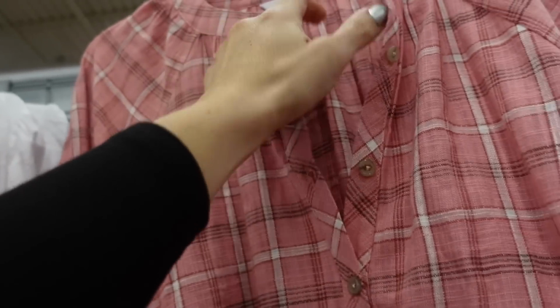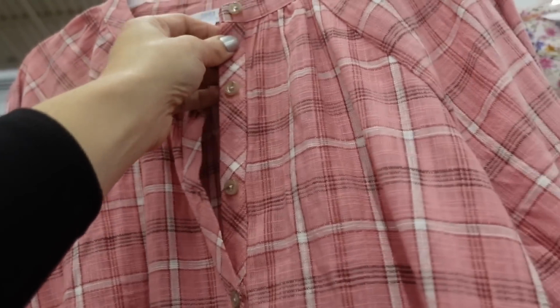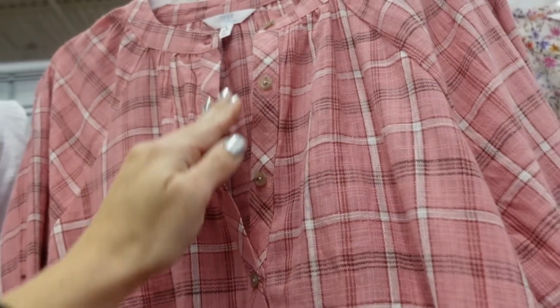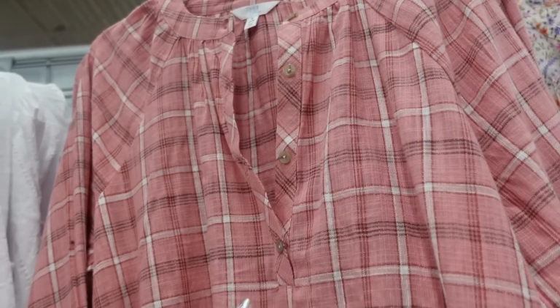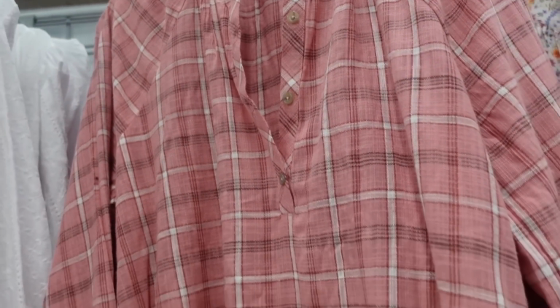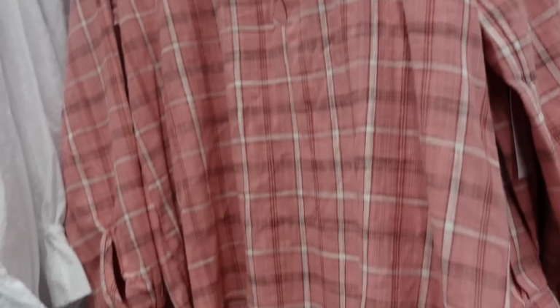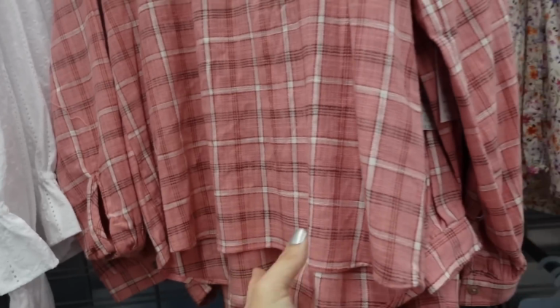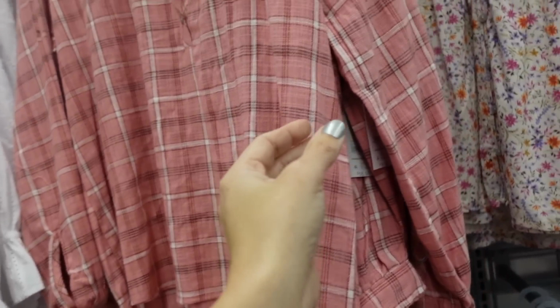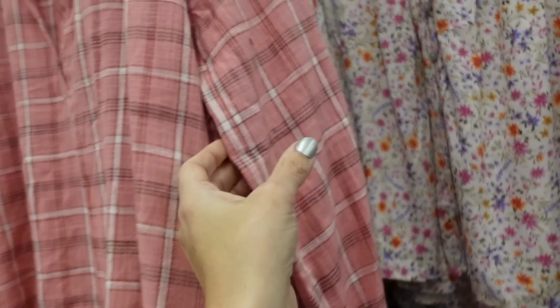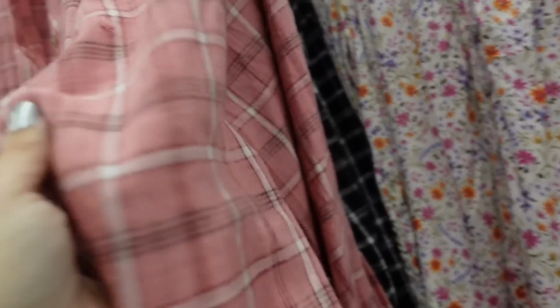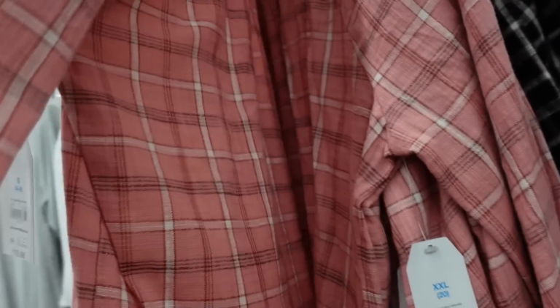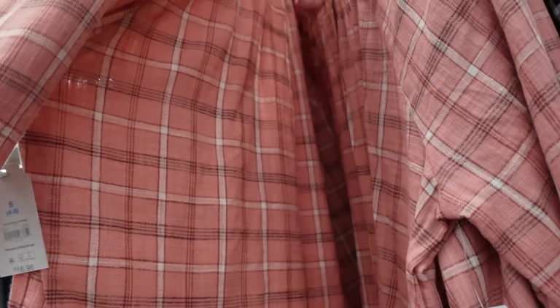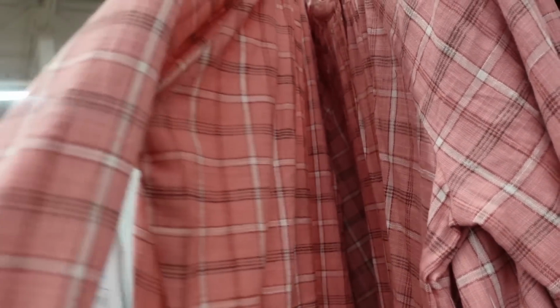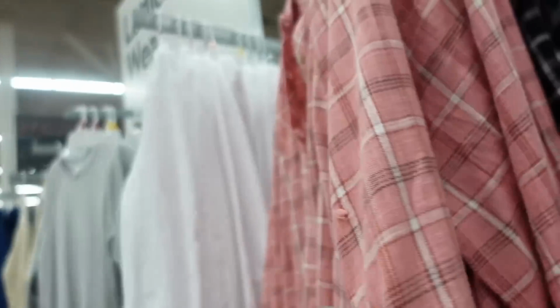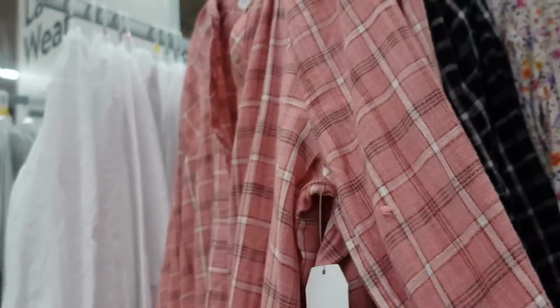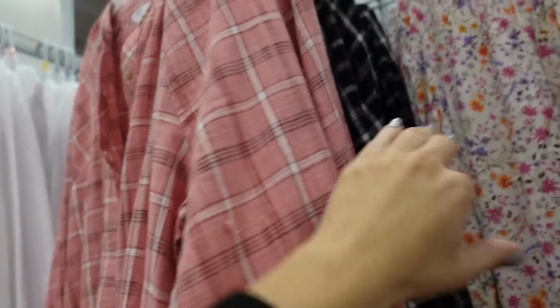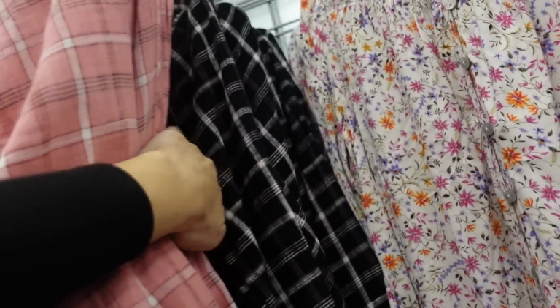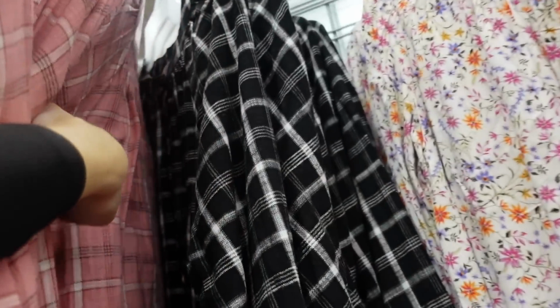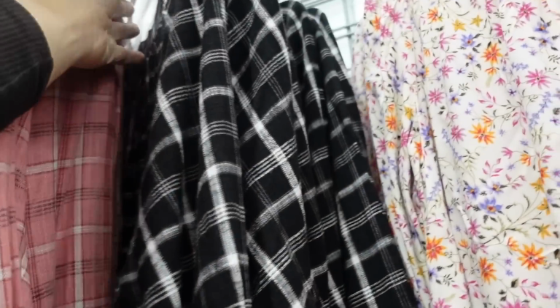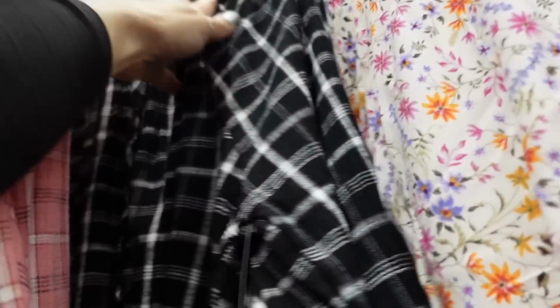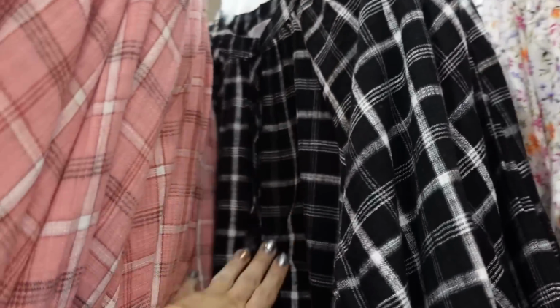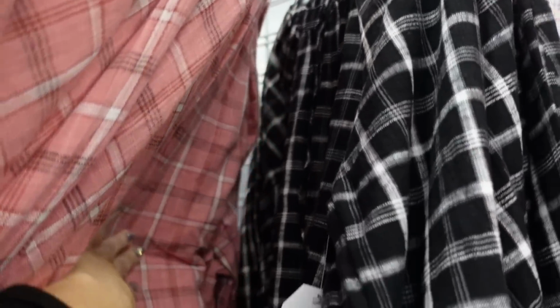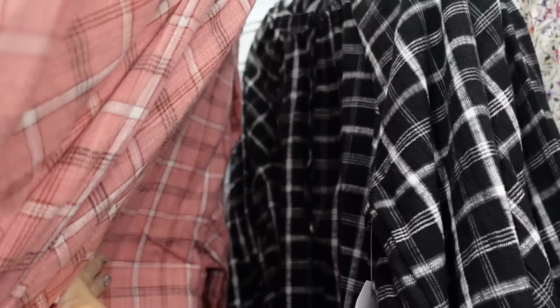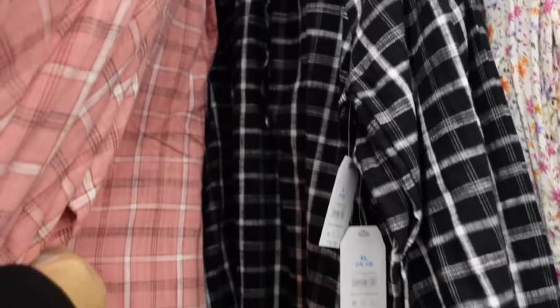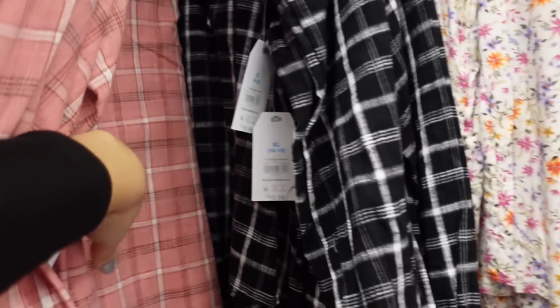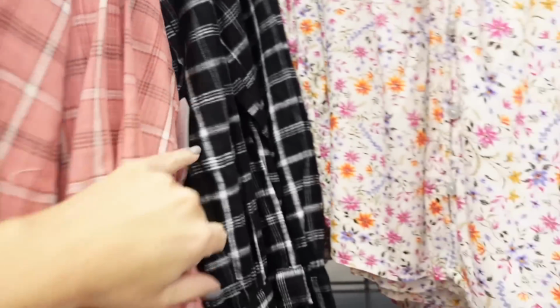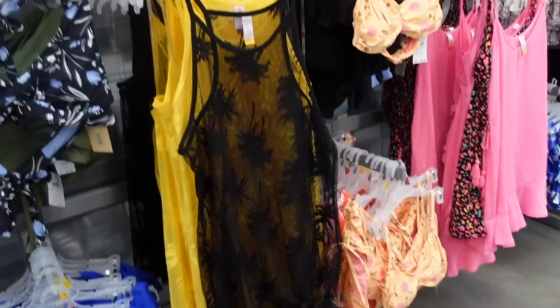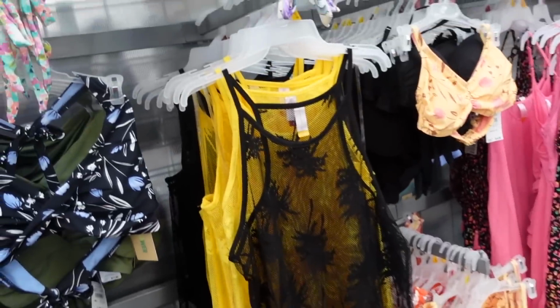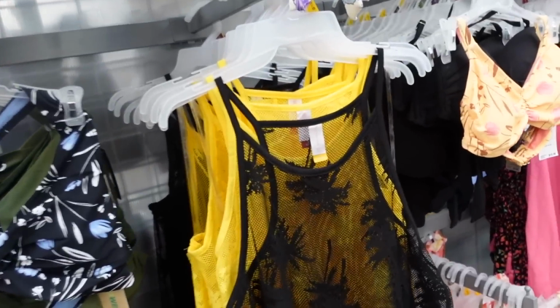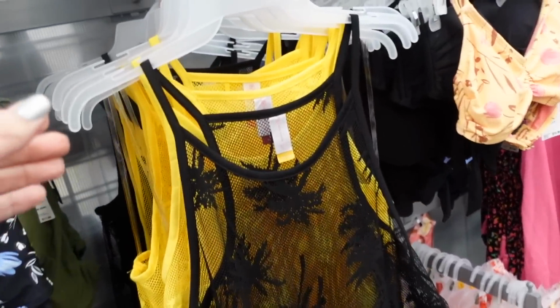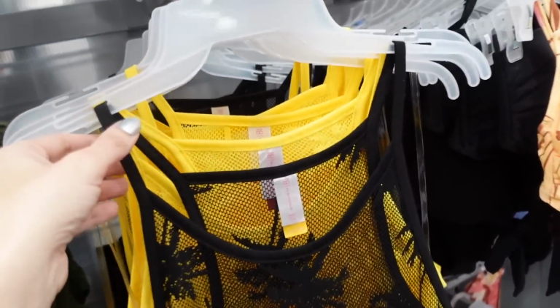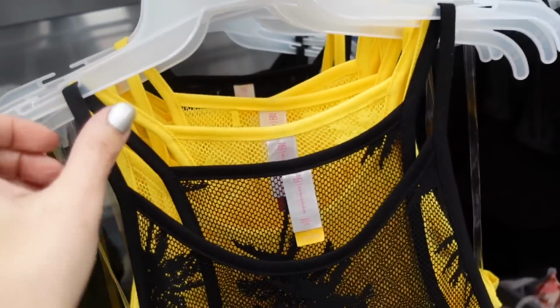In another option it's a lighter weight material with a higher neckline, same button style with length in the back — this one's $16.98 in pink, also comes in black and white plaid.